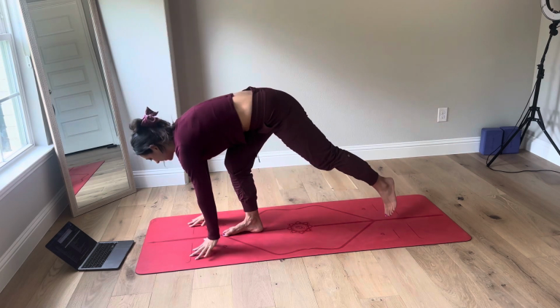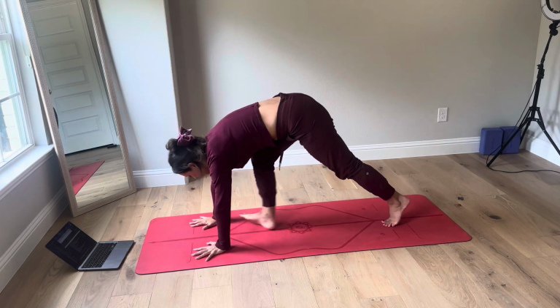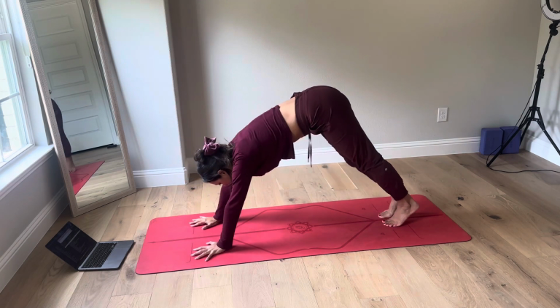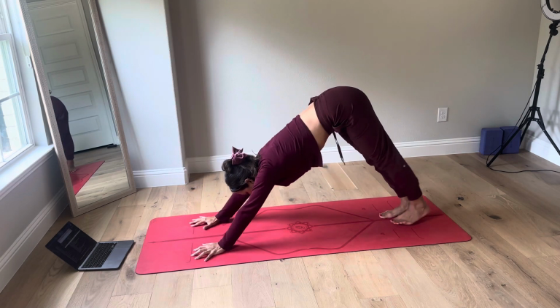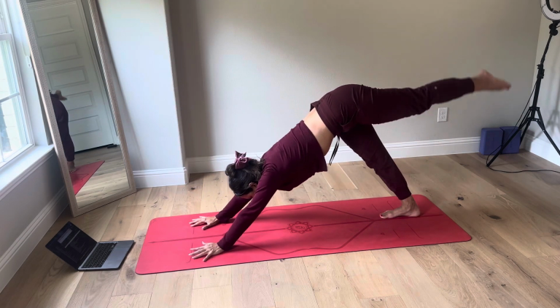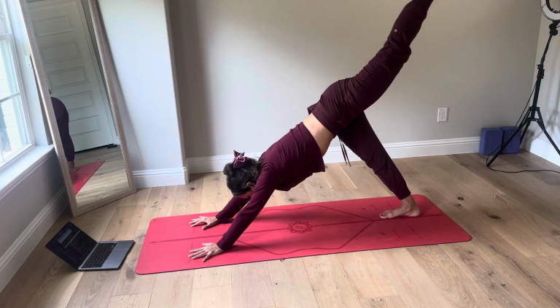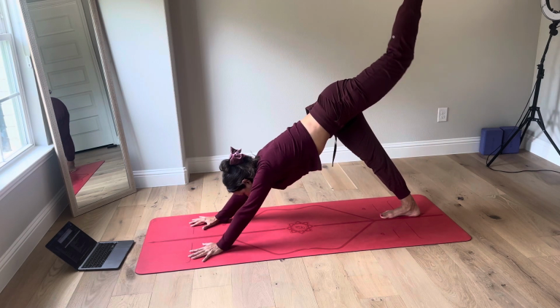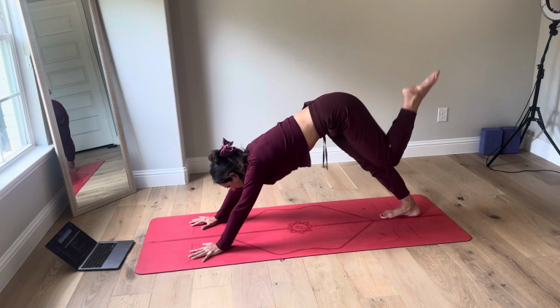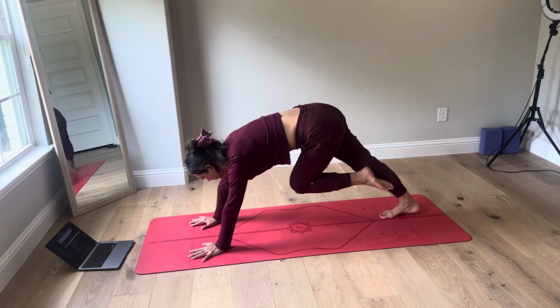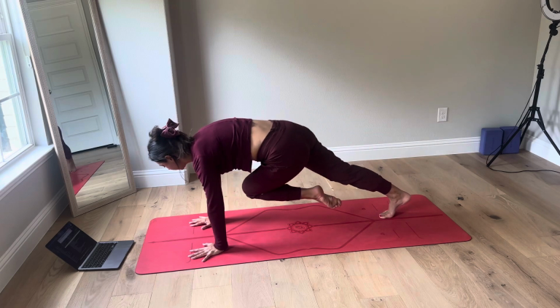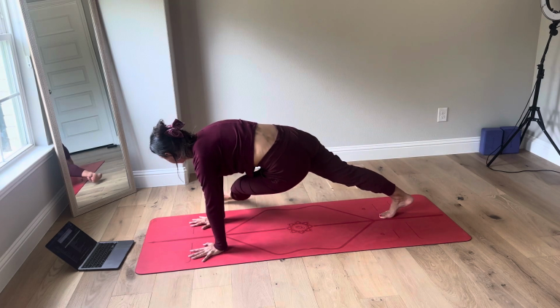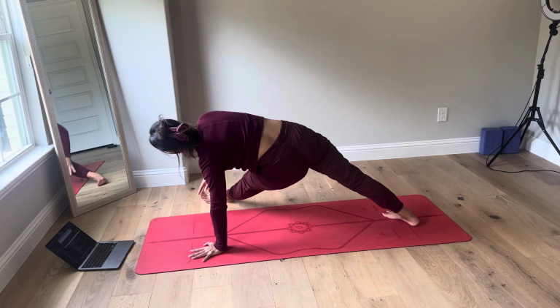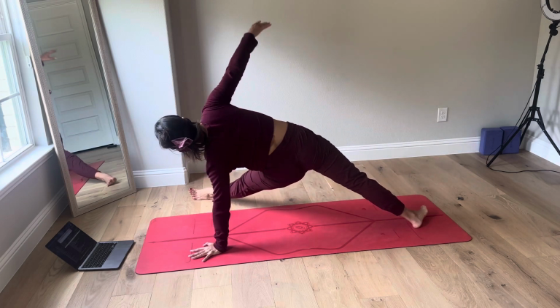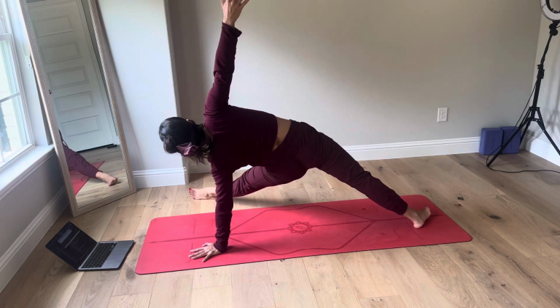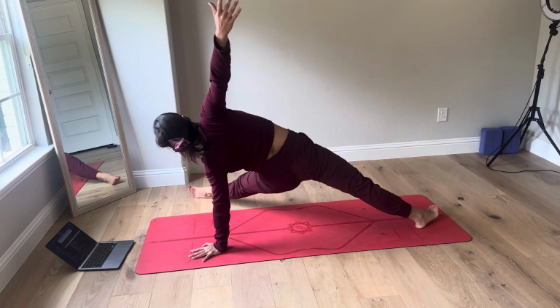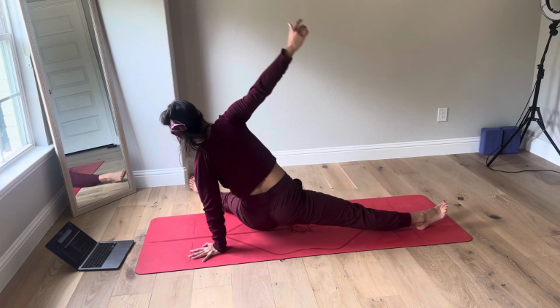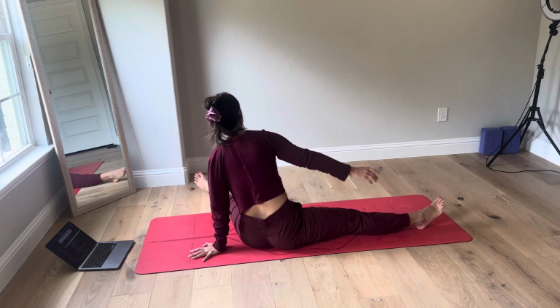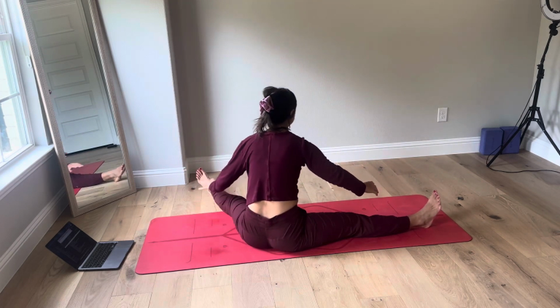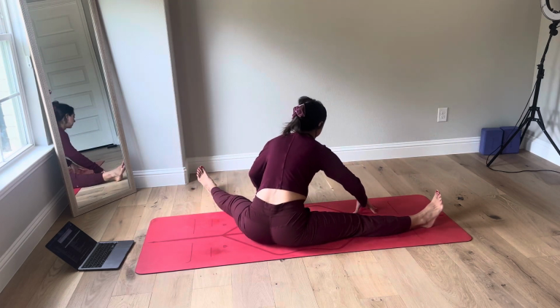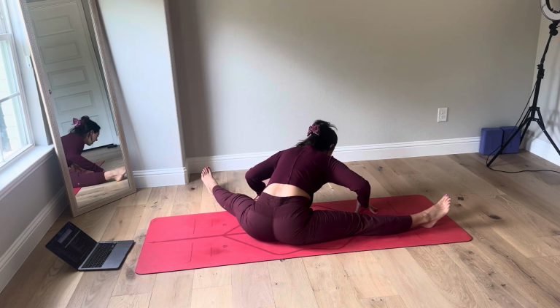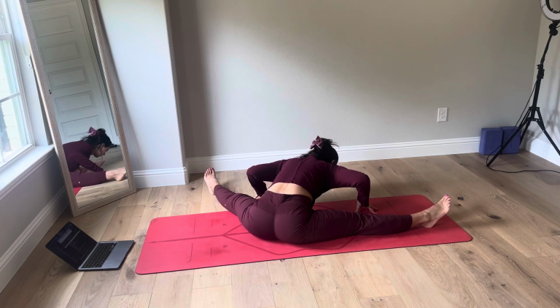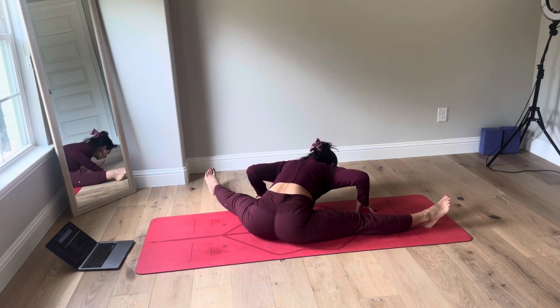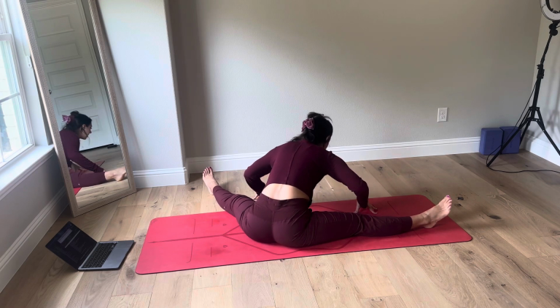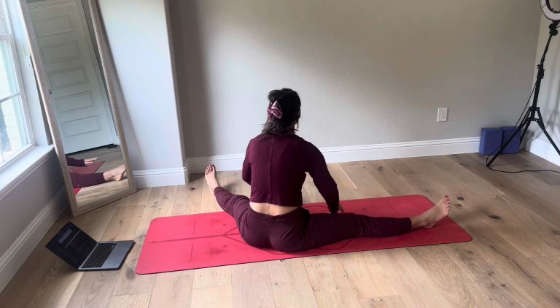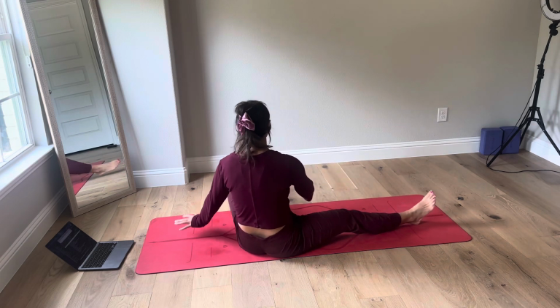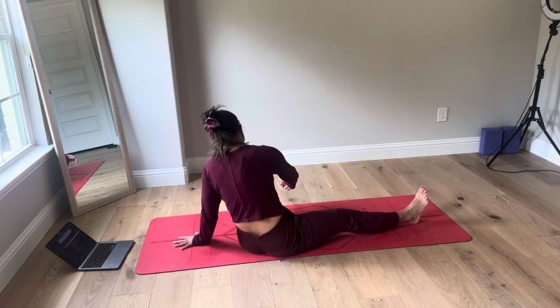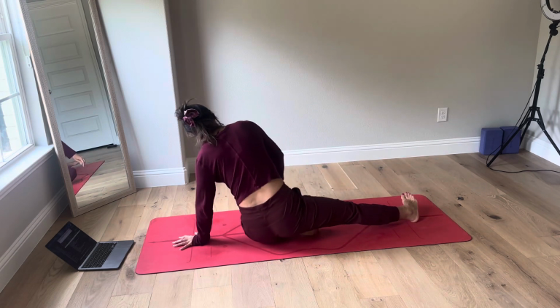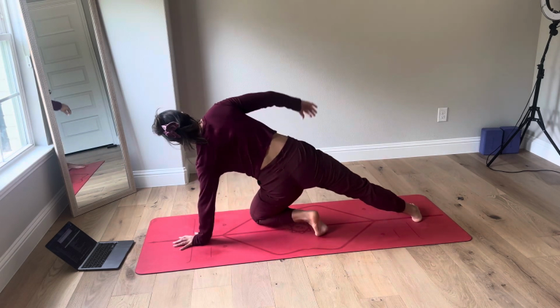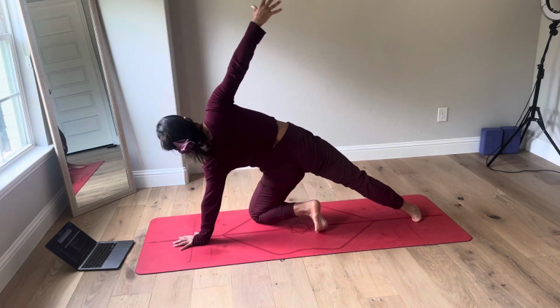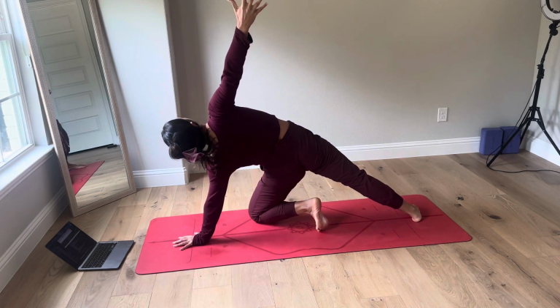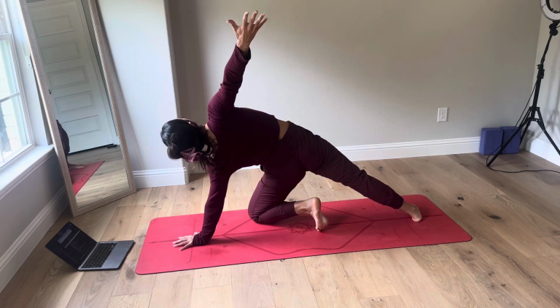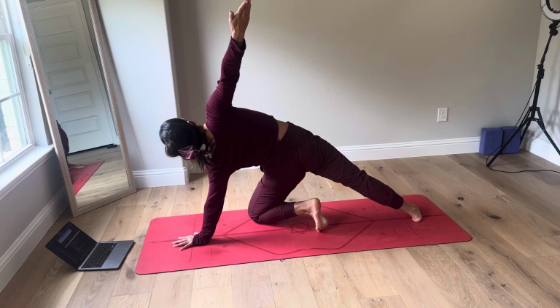Hands down, feet back. Inhale, left leg high. Exhale, weave it underneath and through. Fallen triangle. Take a seat, take a fold. Empty the breath. Bend the left knee. Left hand down, left knee down. Stargazer.